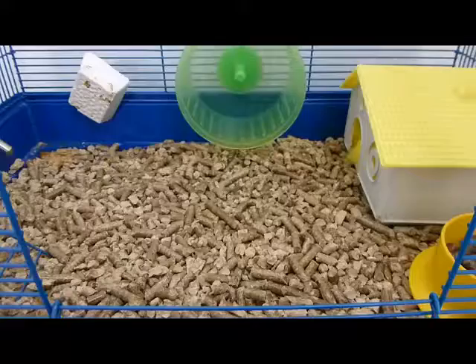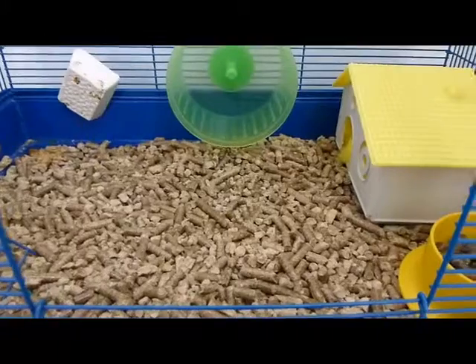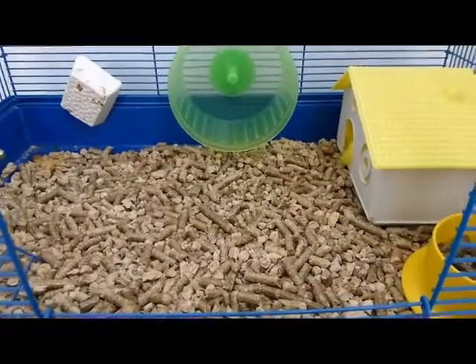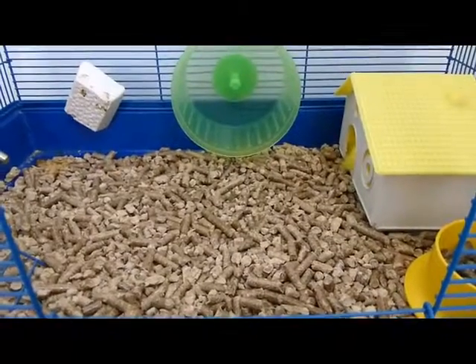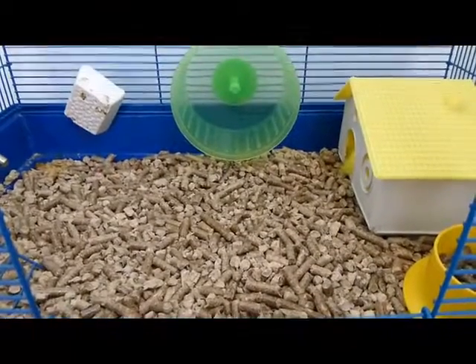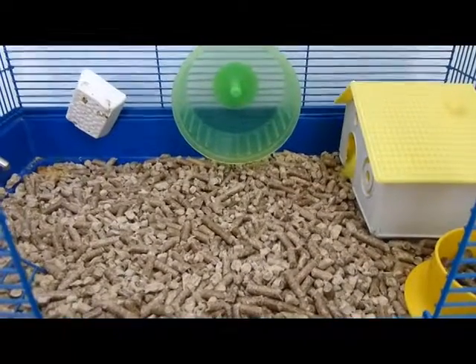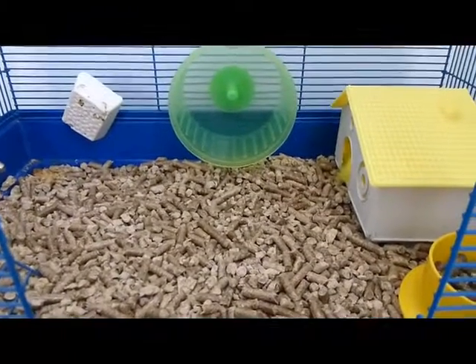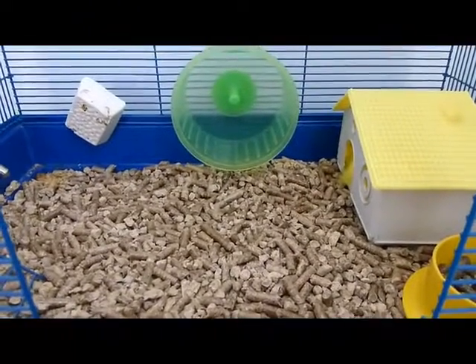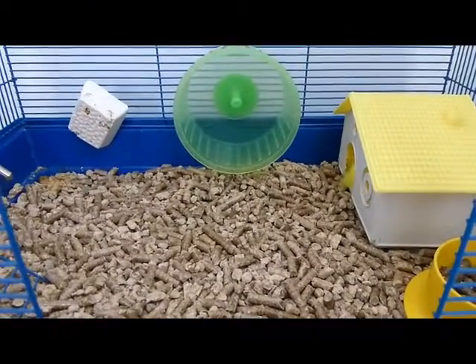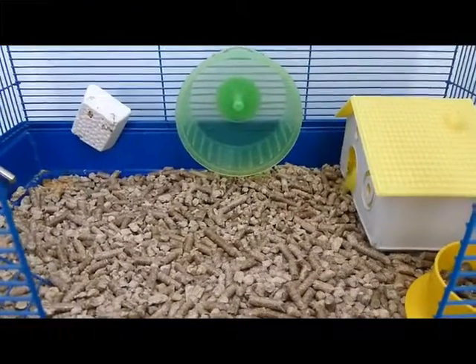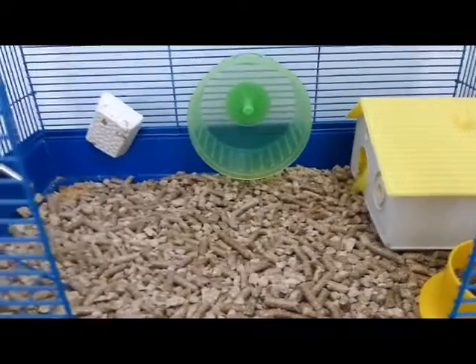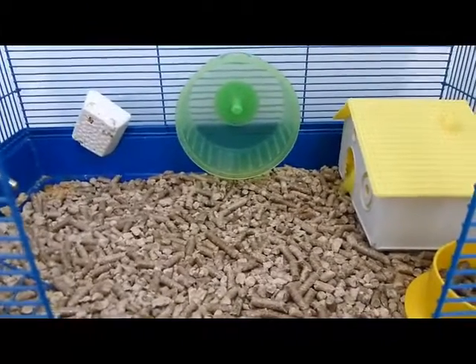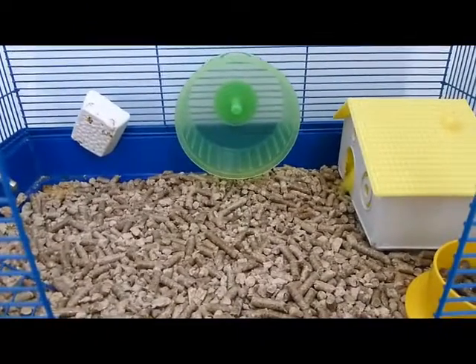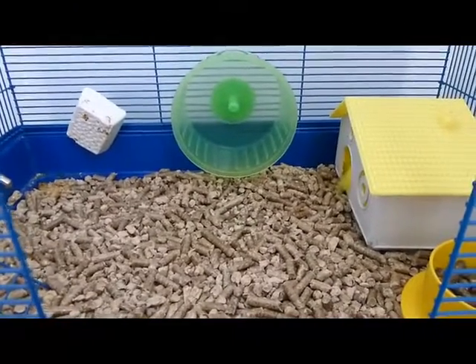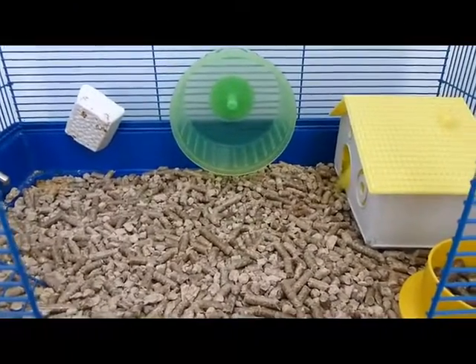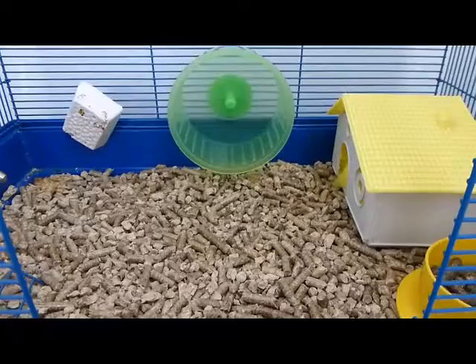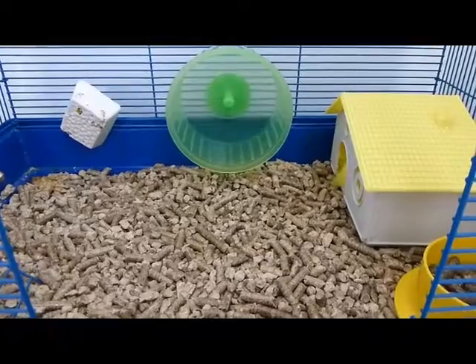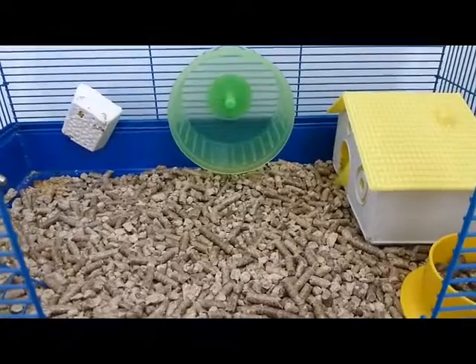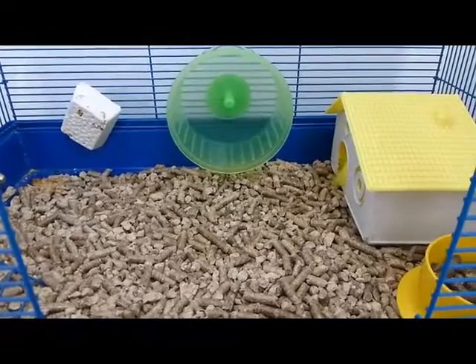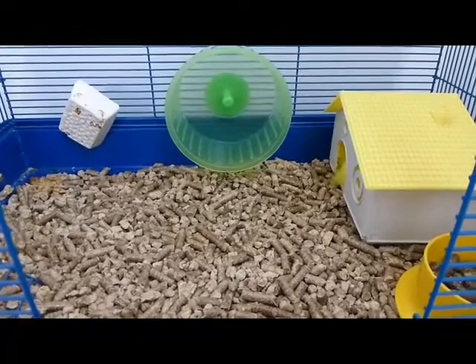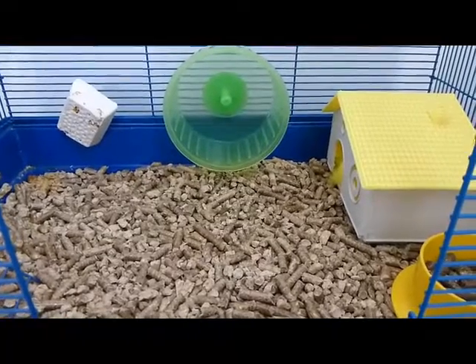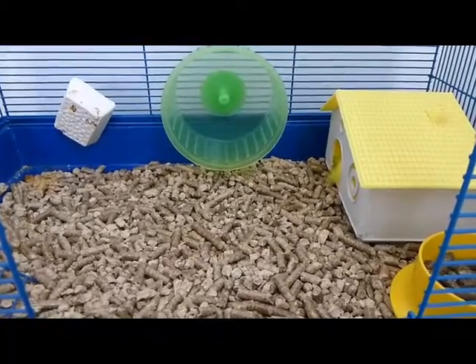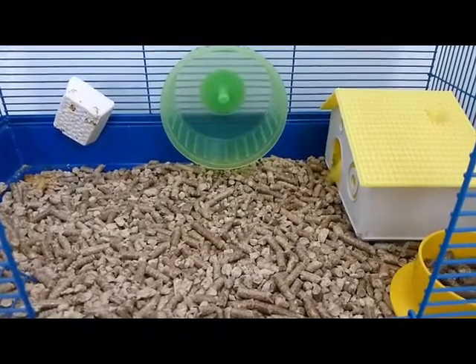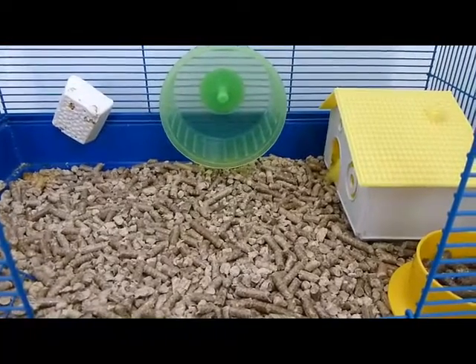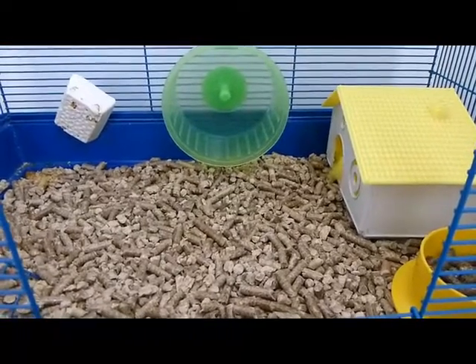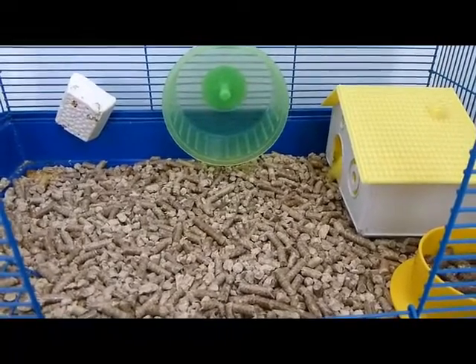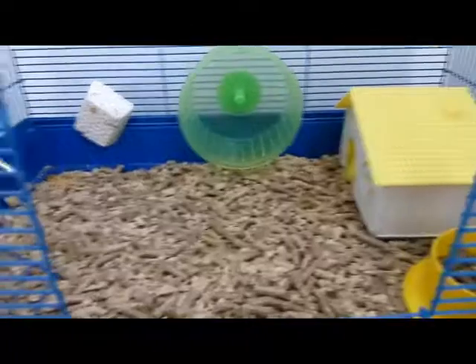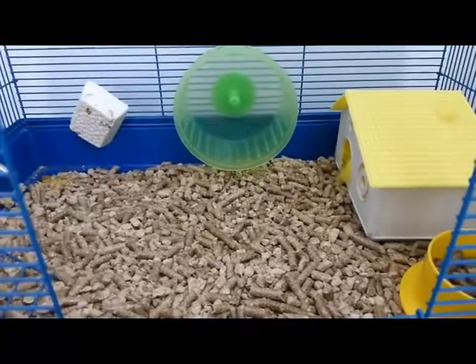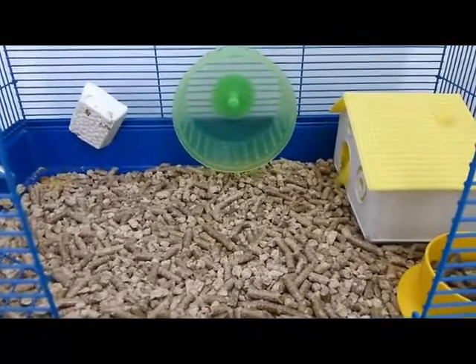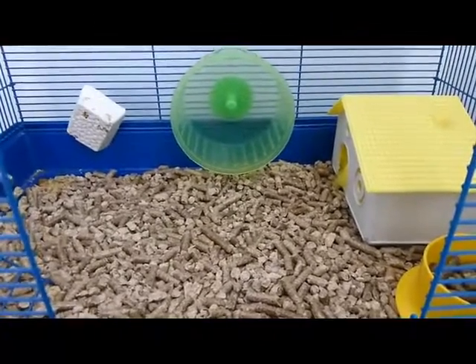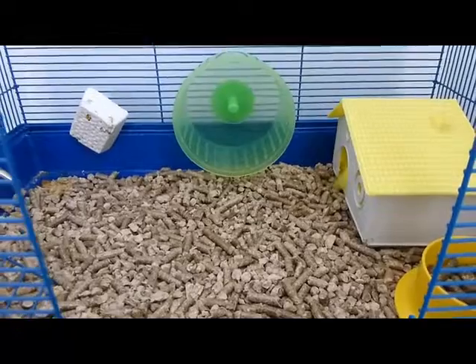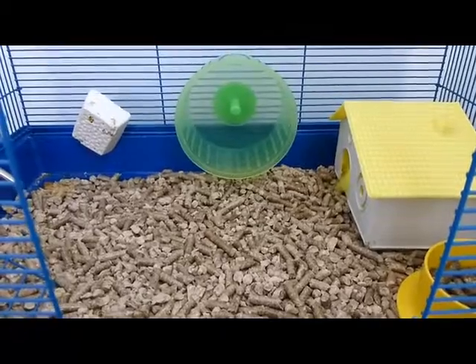Hey everyone, I'm Kay from Daisy the Magnificent Hamster, and today I'm going to show you some of Daisy's toys. First of all, I have this green wheel that I got off the cage, but you can get them separately in different colors.